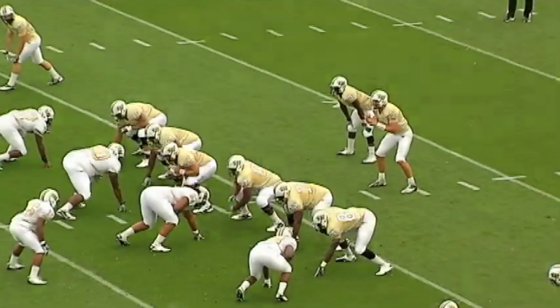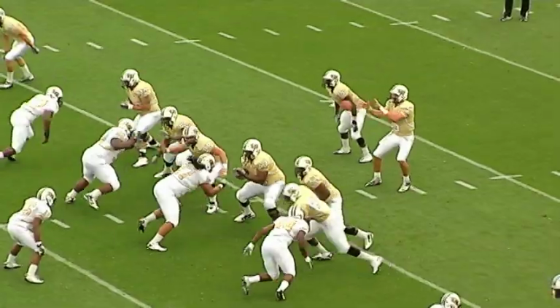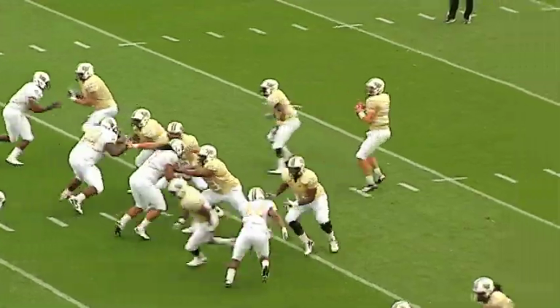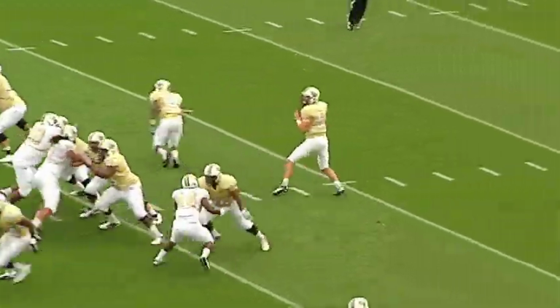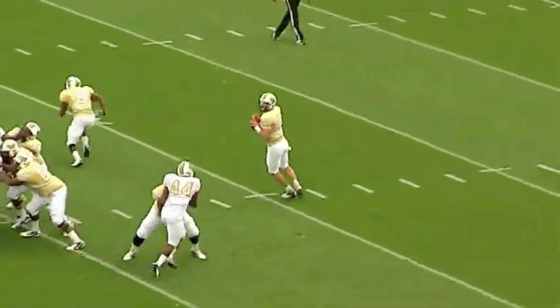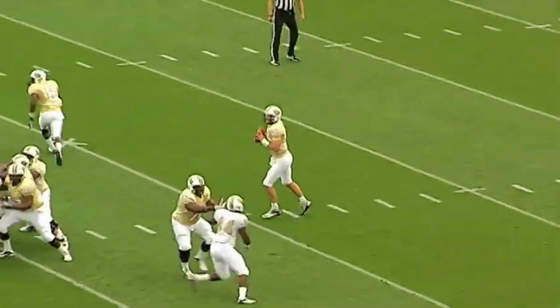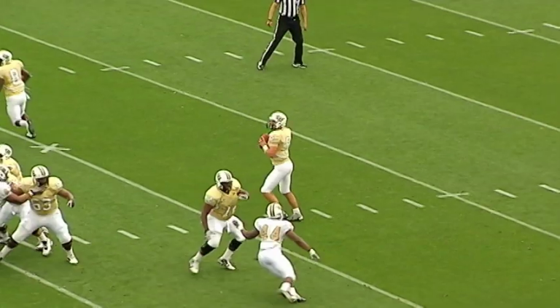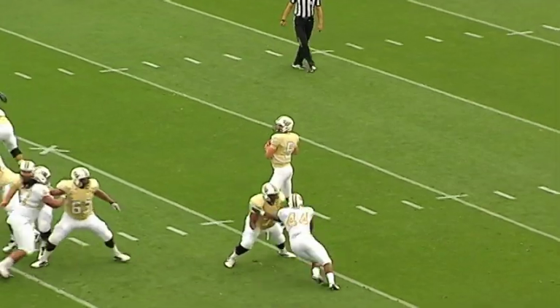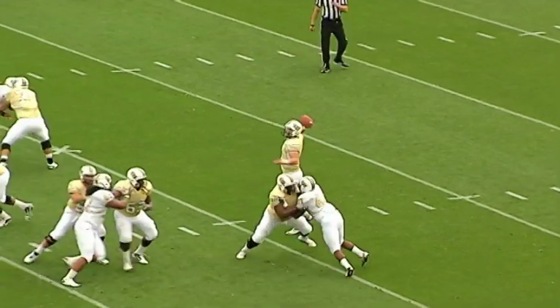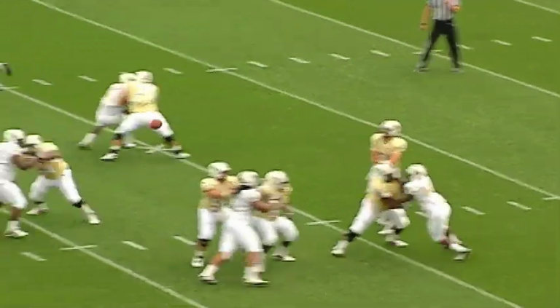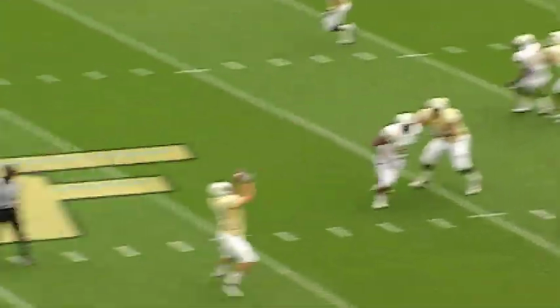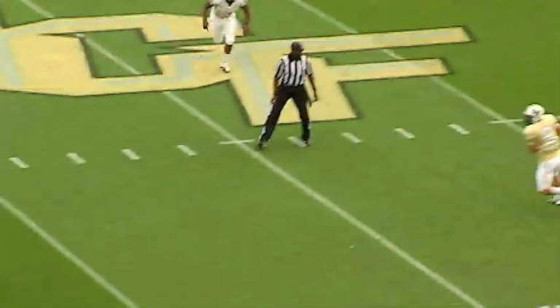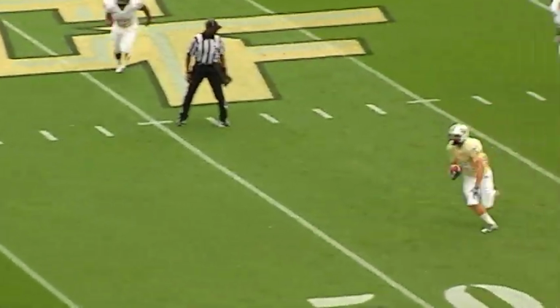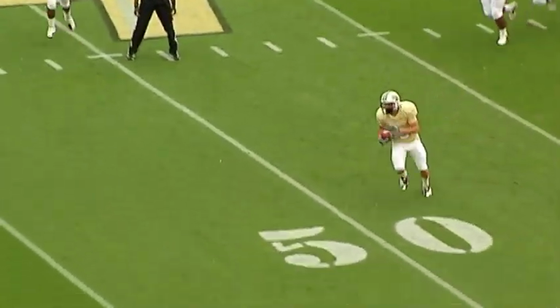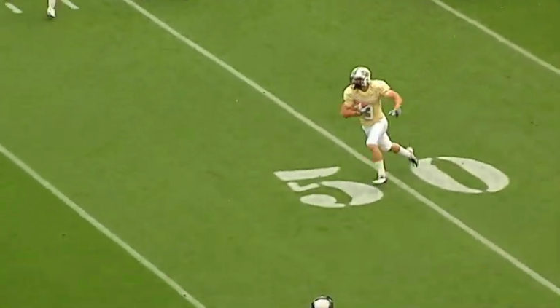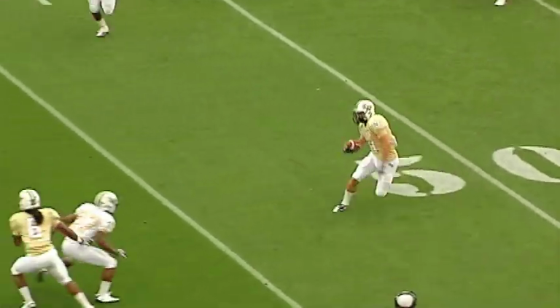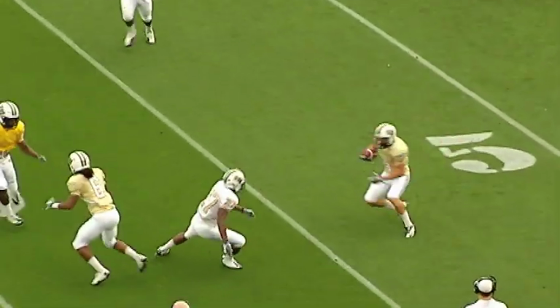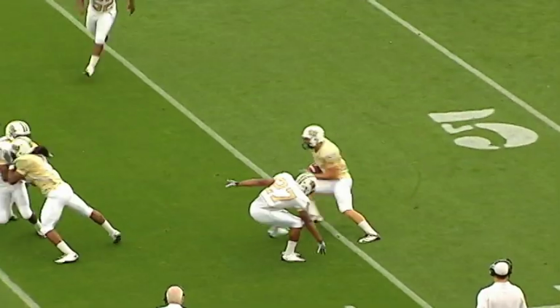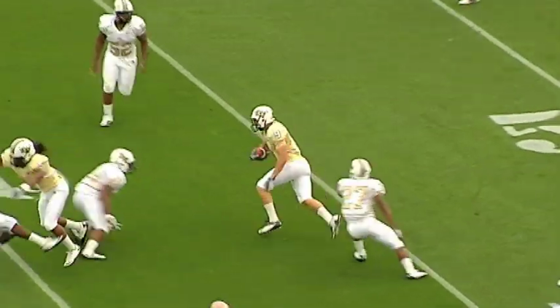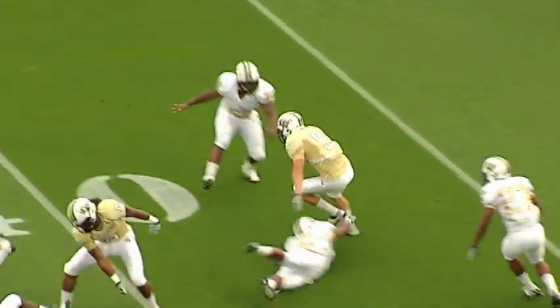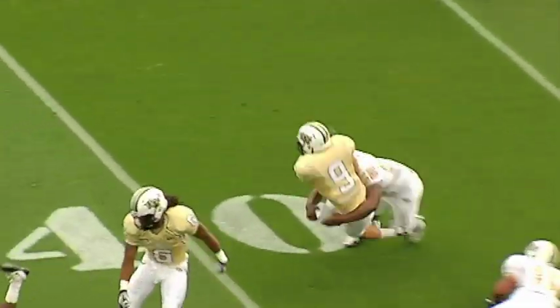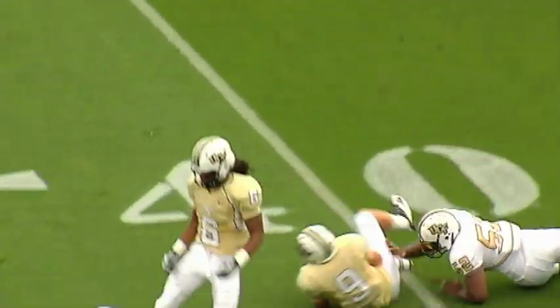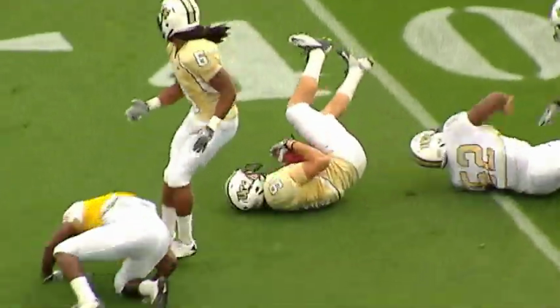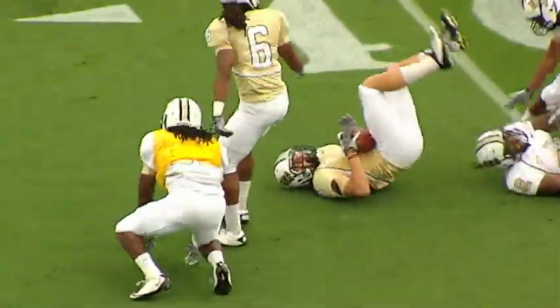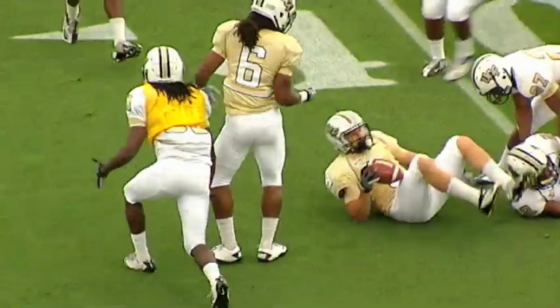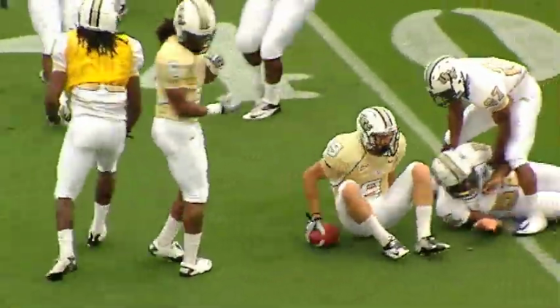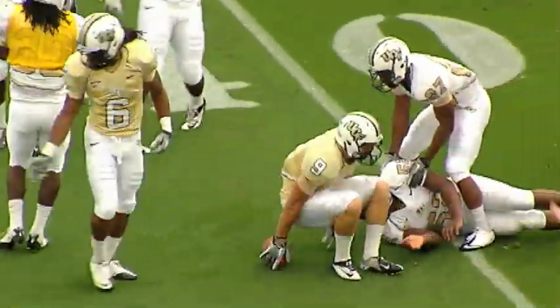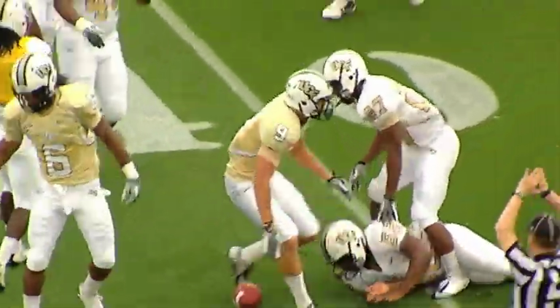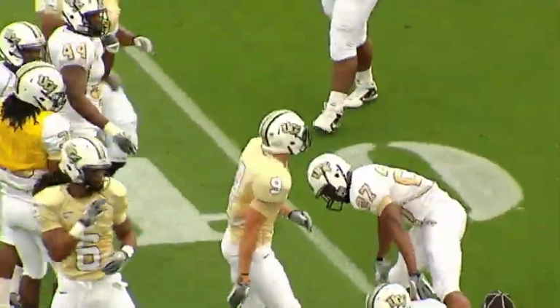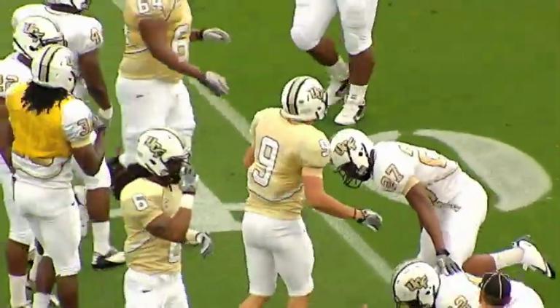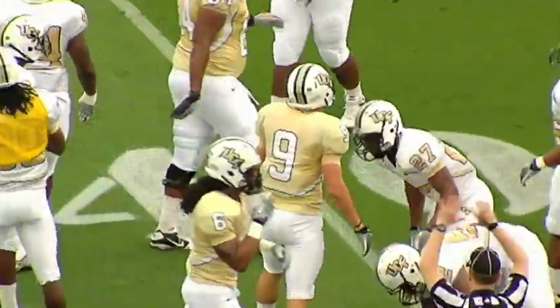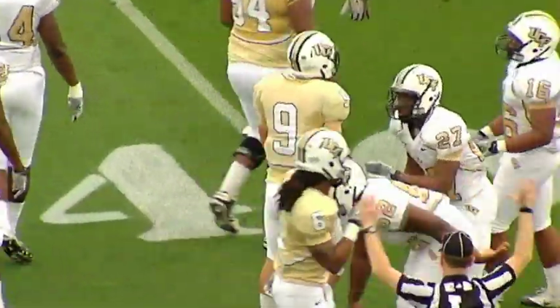At the 42, Blake back to throw, he'll look, he'll look, he'll throw — pass is caught by Wharton at the 50, JJ at the 45, JJ cuts back inside the 40, and down to the 39-yard line is JJ Wharton.